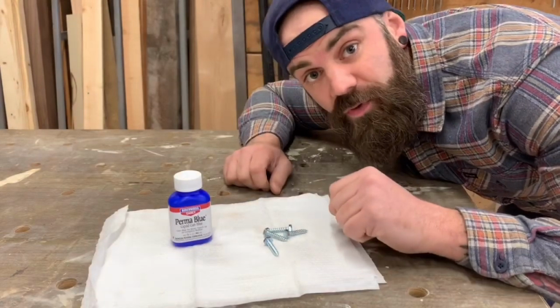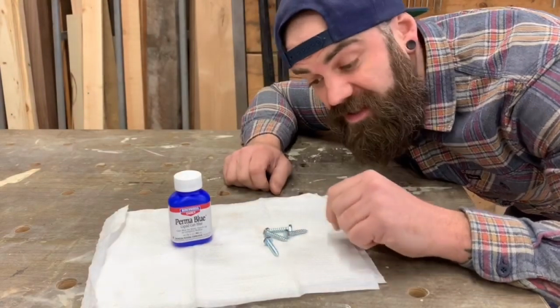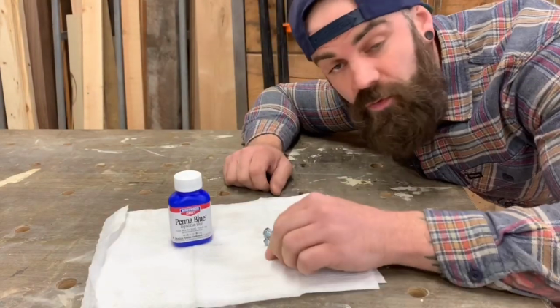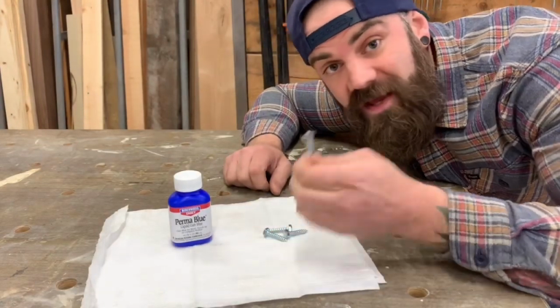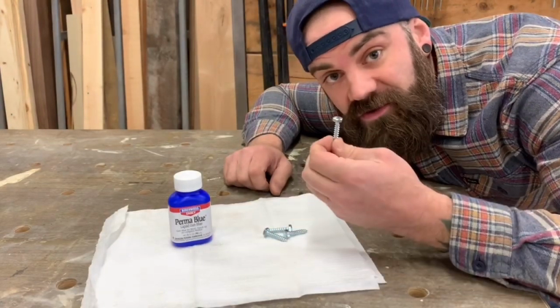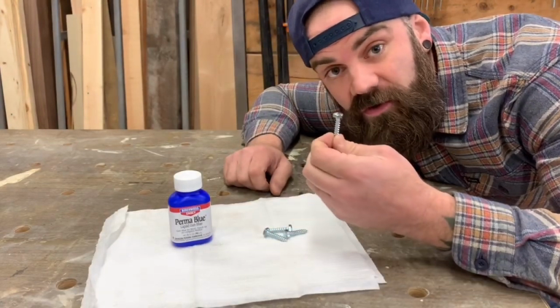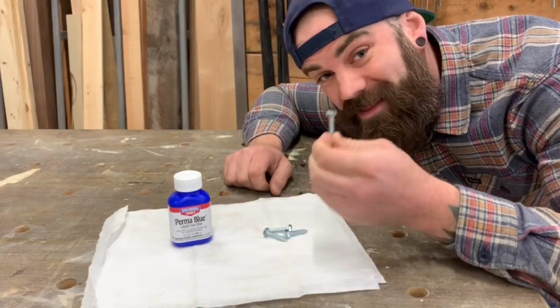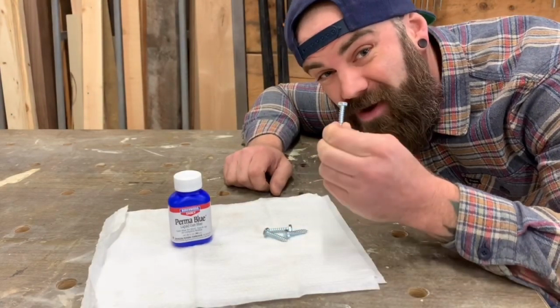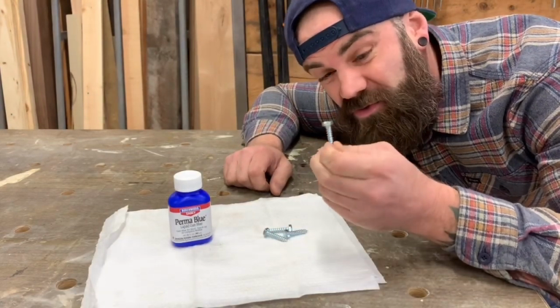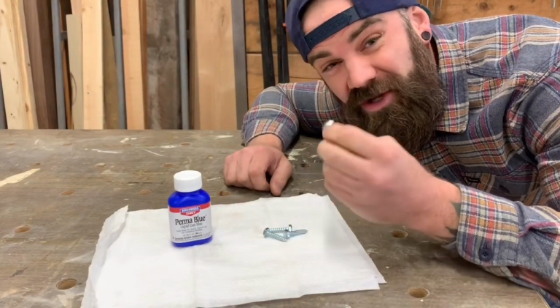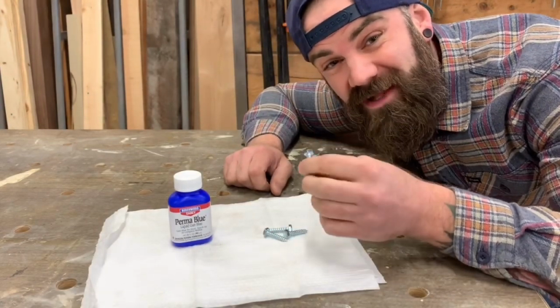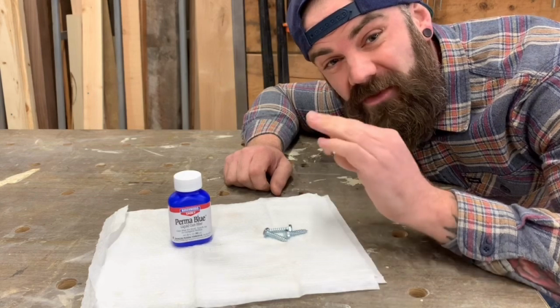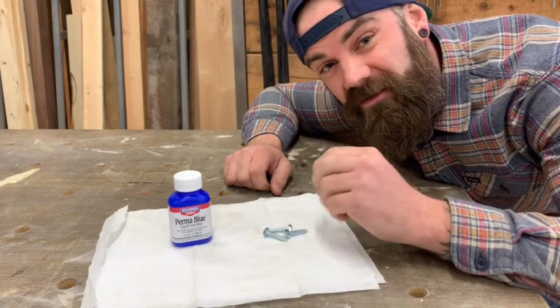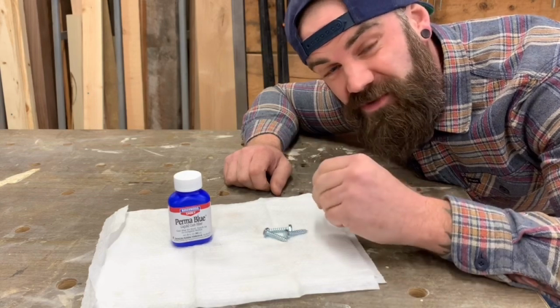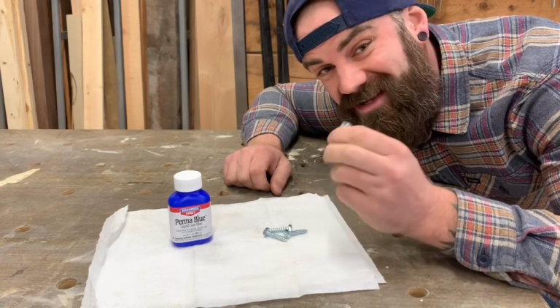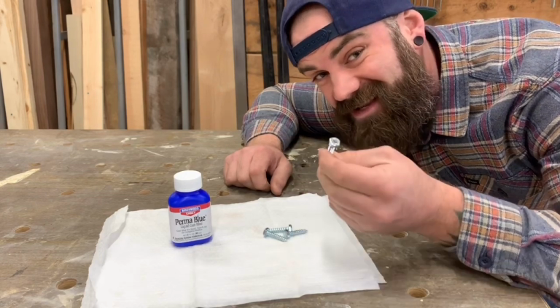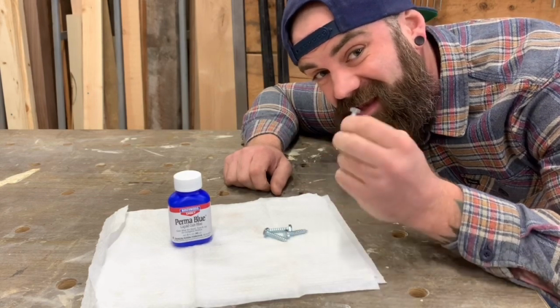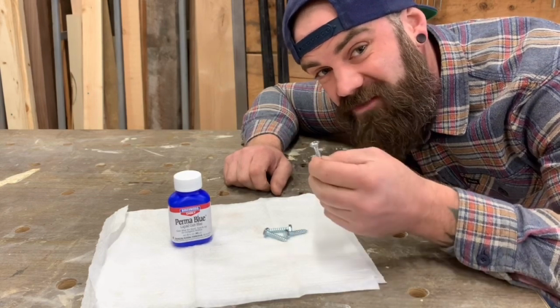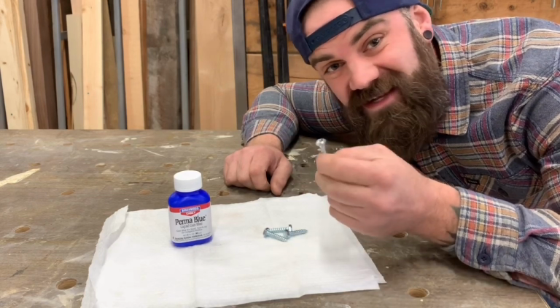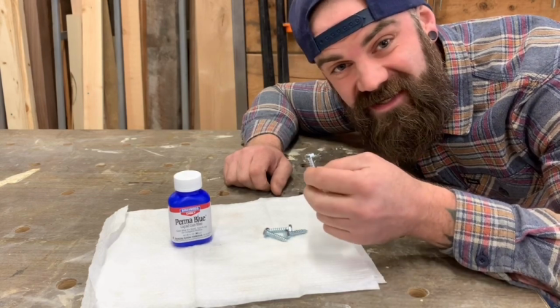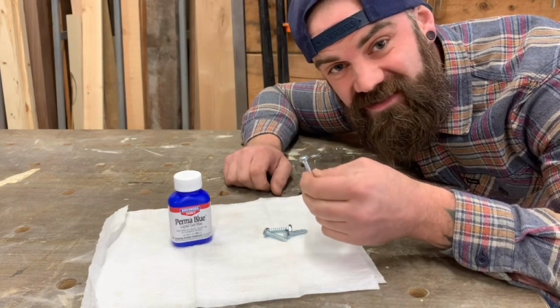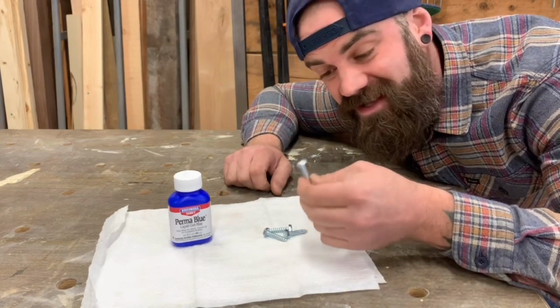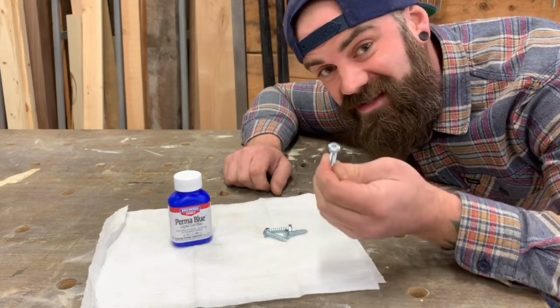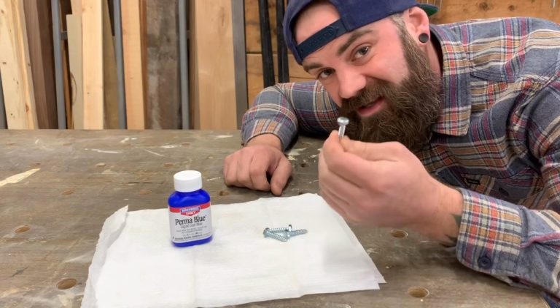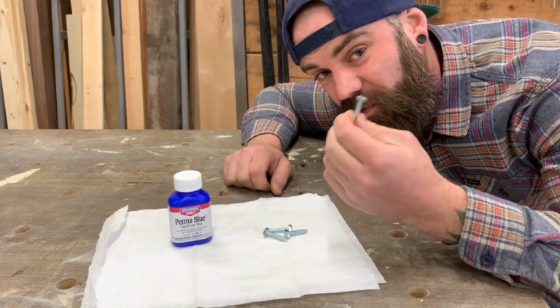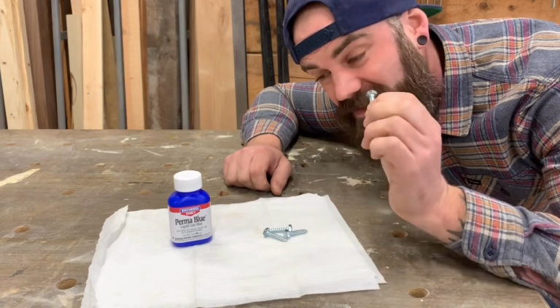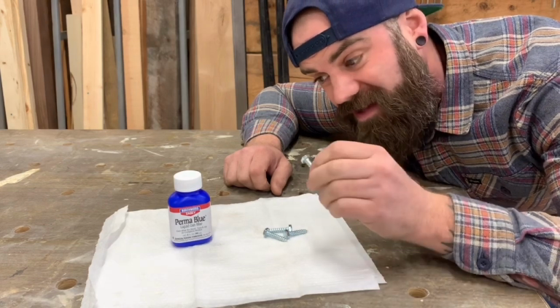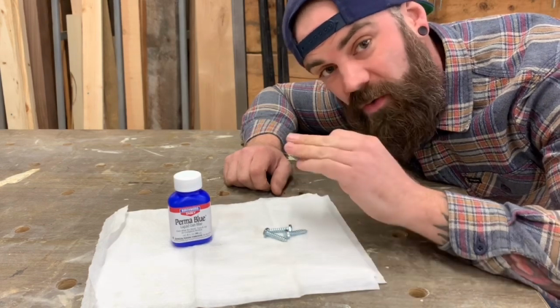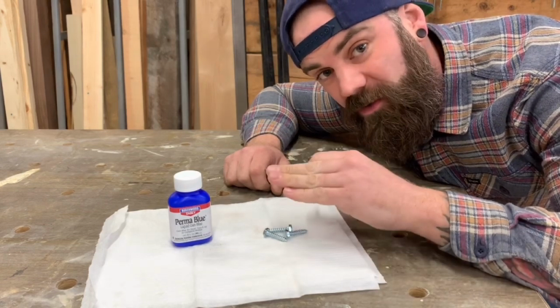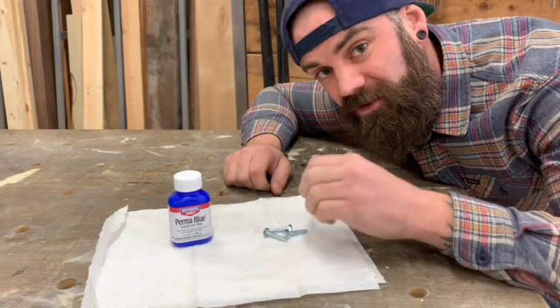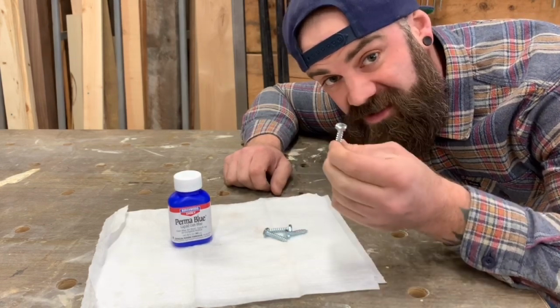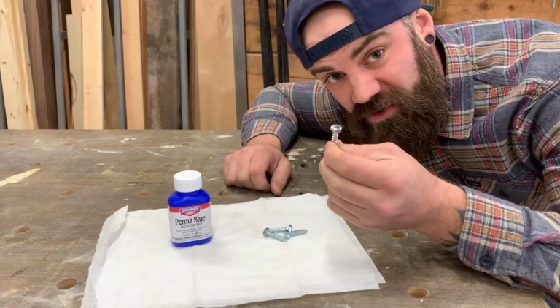Here's an important tip: when you're picking out your hardware at the big box store, you typically have three different options — zinc, galvanized, and stainless steel. Zinc is gonna react the best with the liquid gun blue, so that's what you want to get.